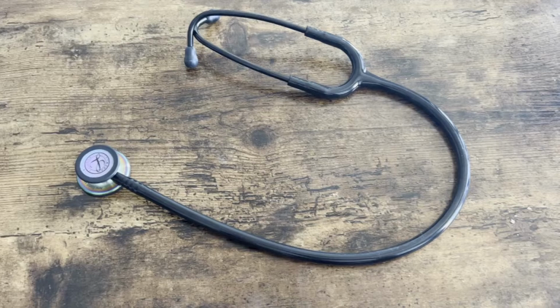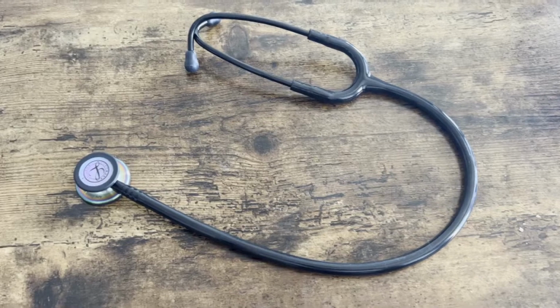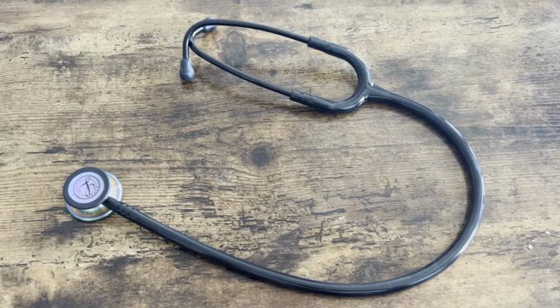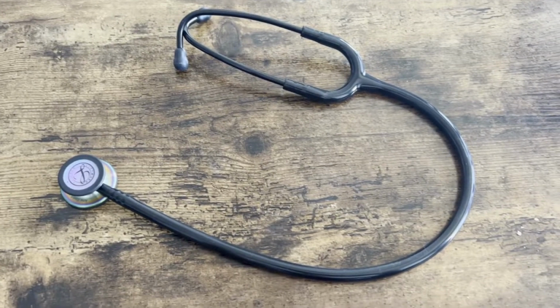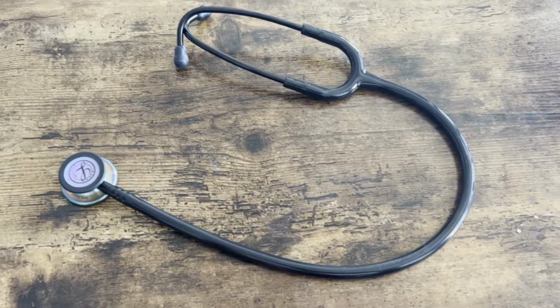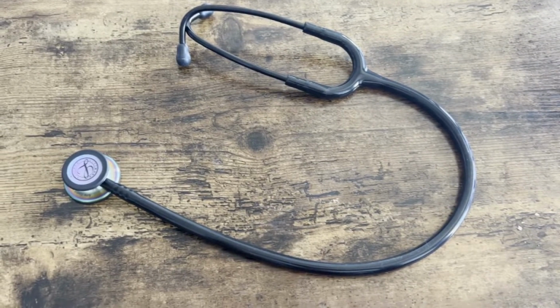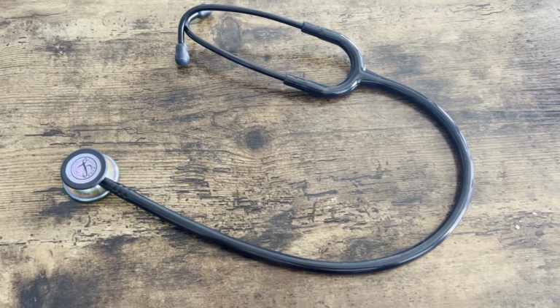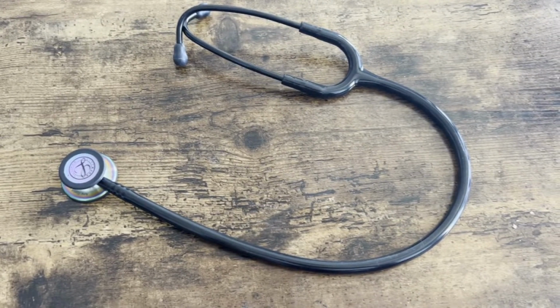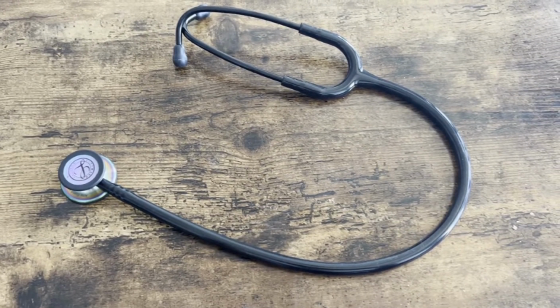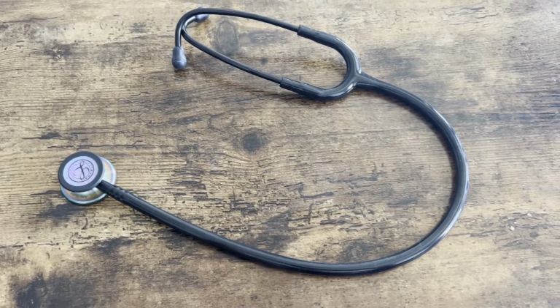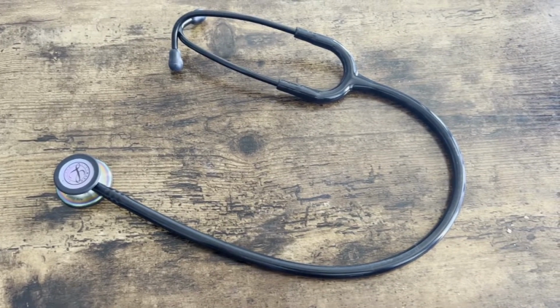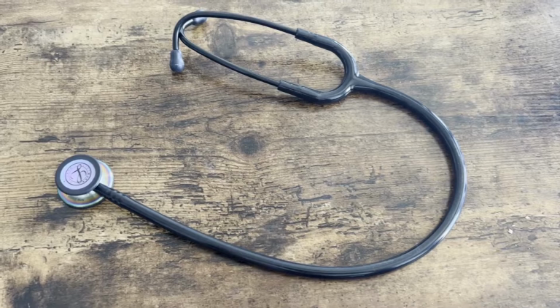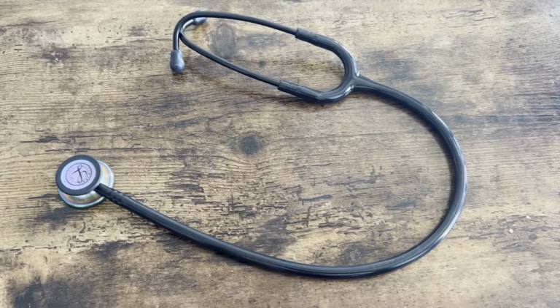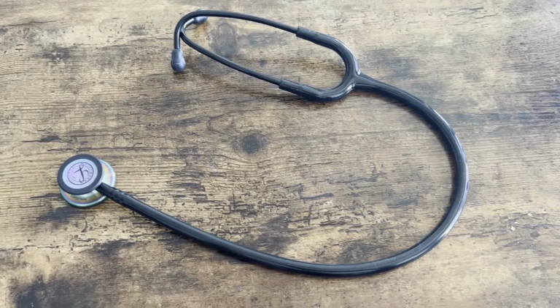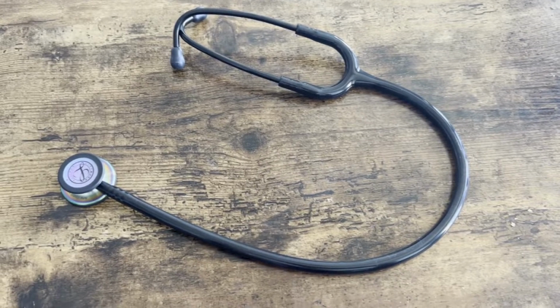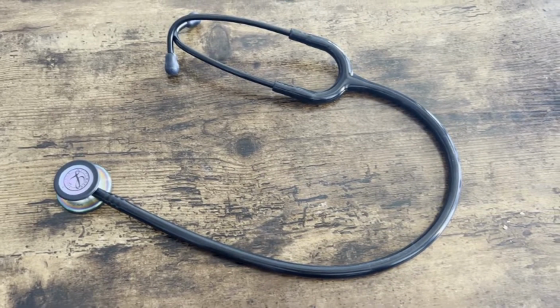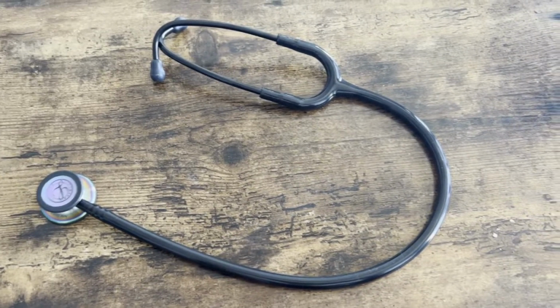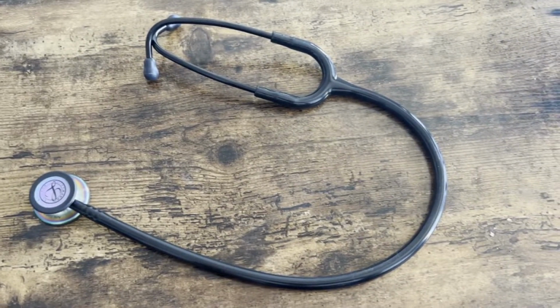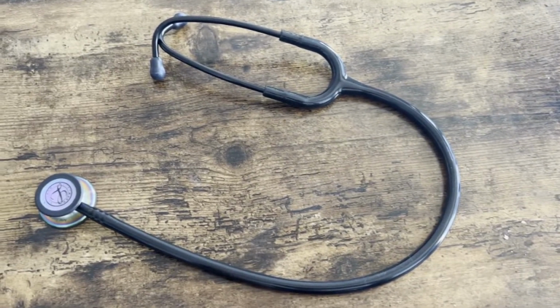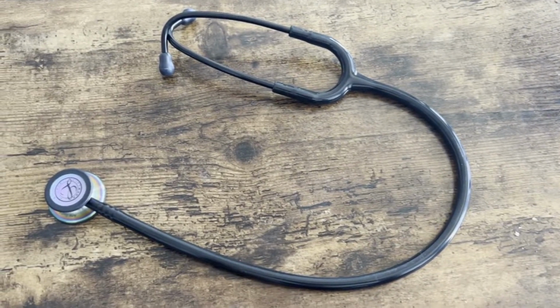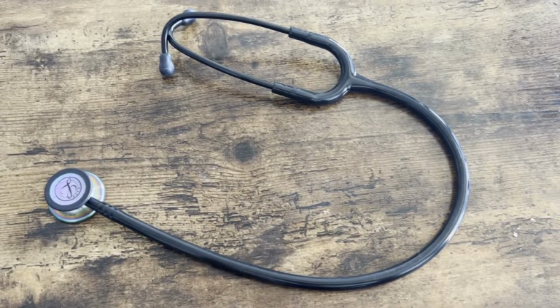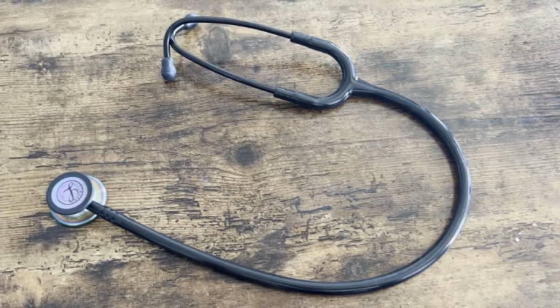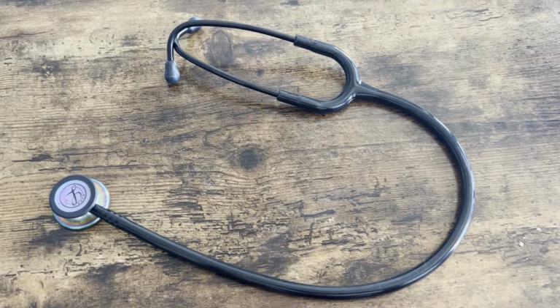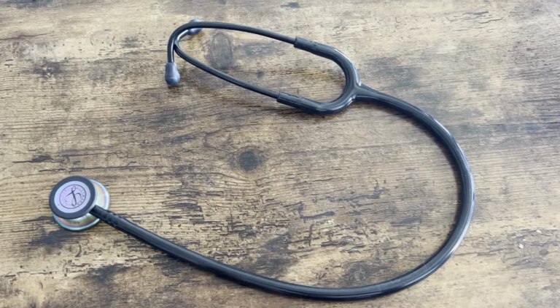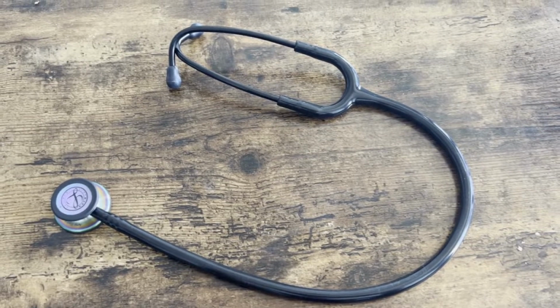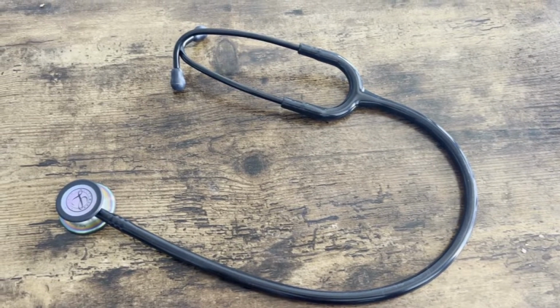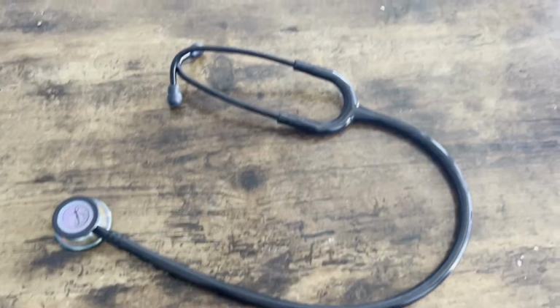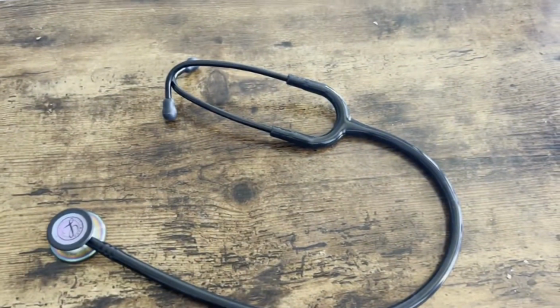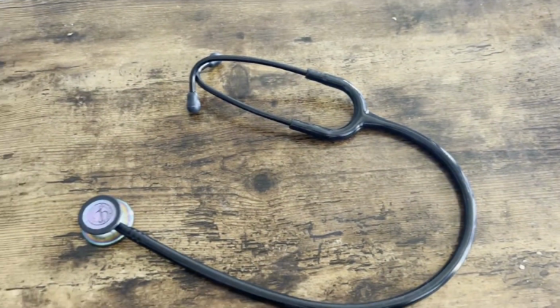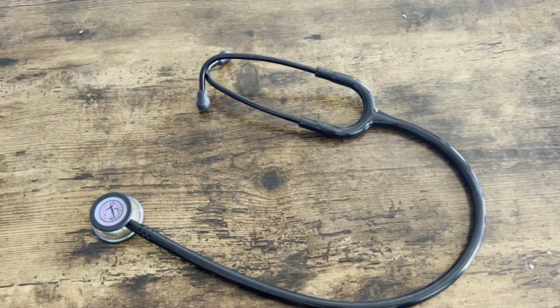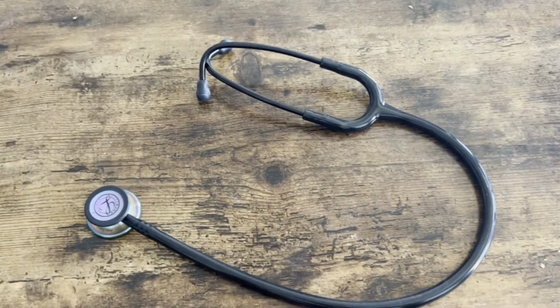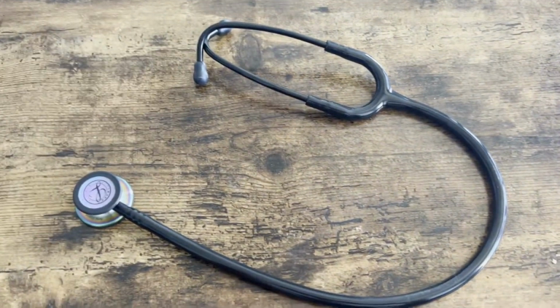This is my Littmann Classic Stethoscope. I use it as a medical student. When I got to medical school, I think it was just a given that I would go Littmann. I've never really seen anybody use something else — I think it's just the standard in most hospitals and clinics.